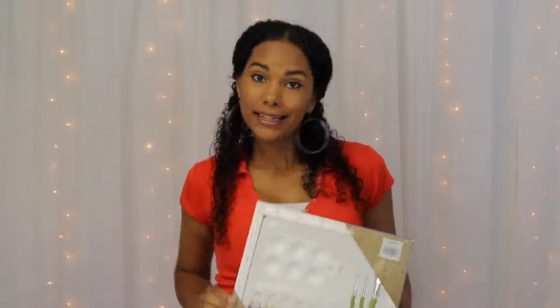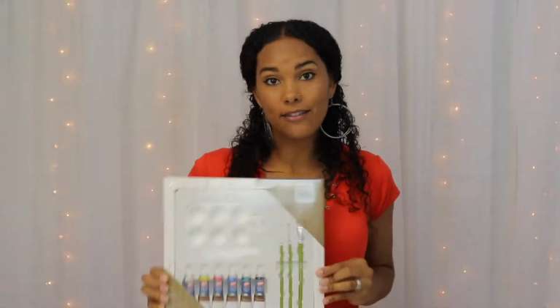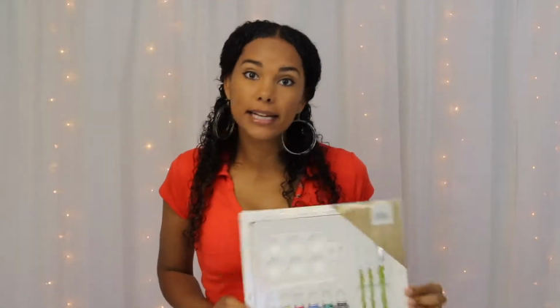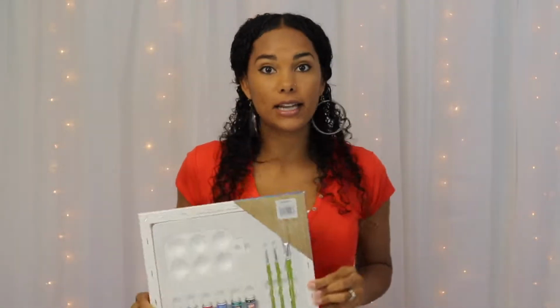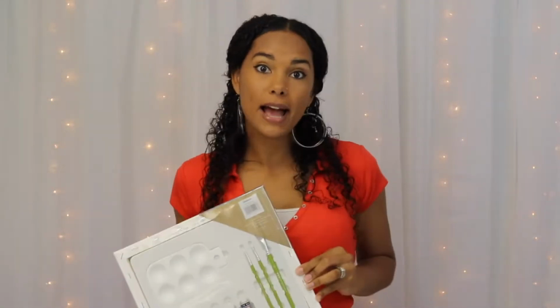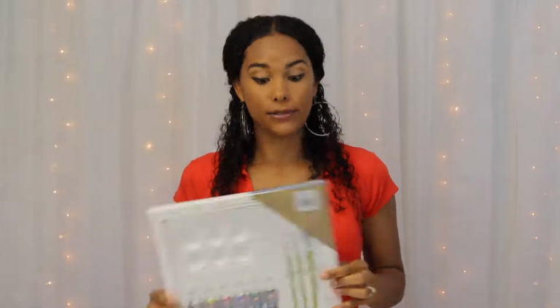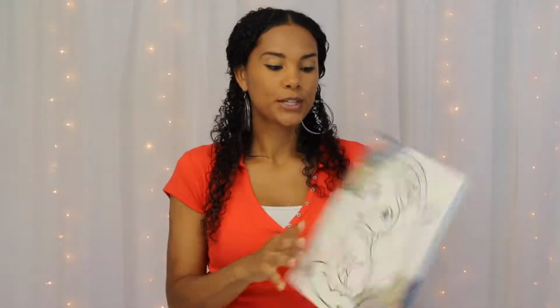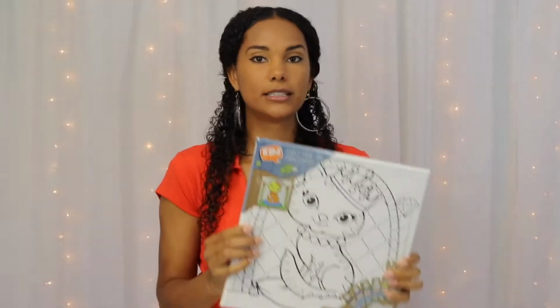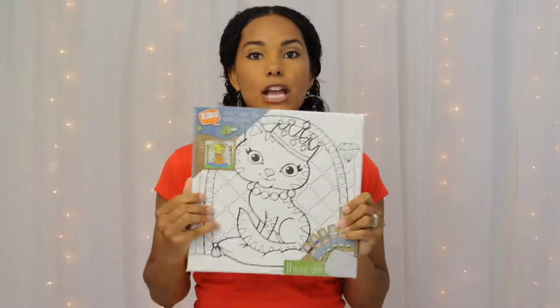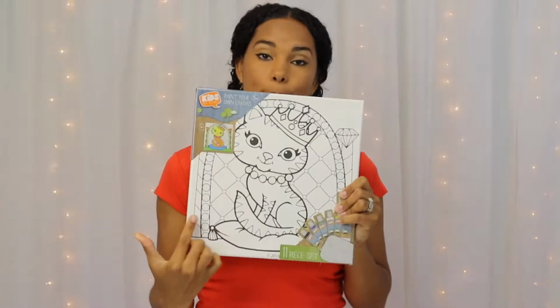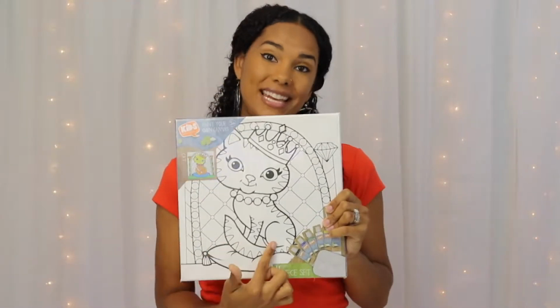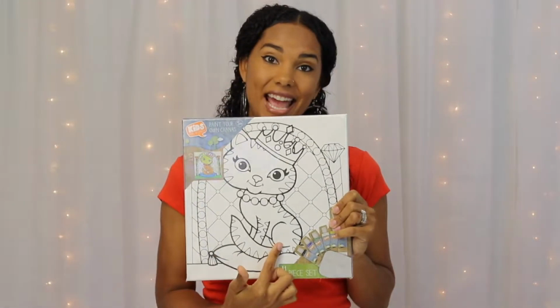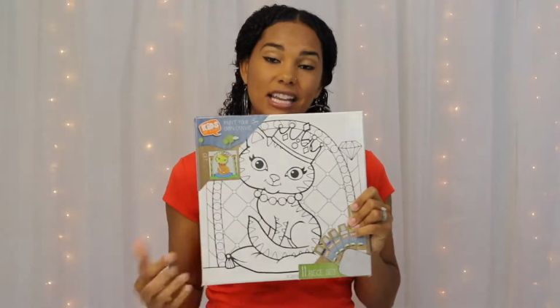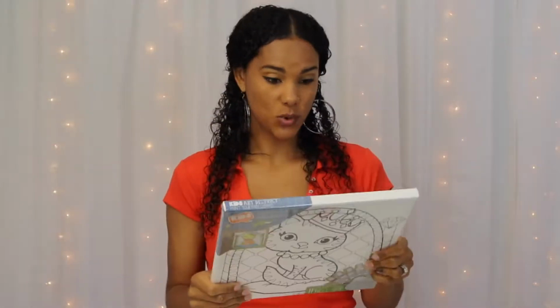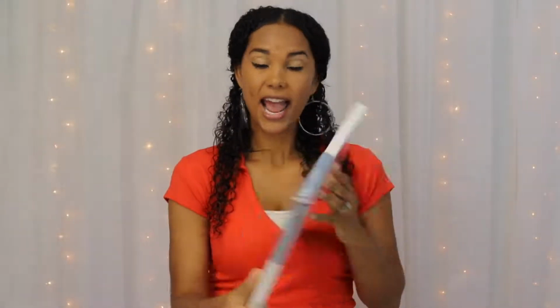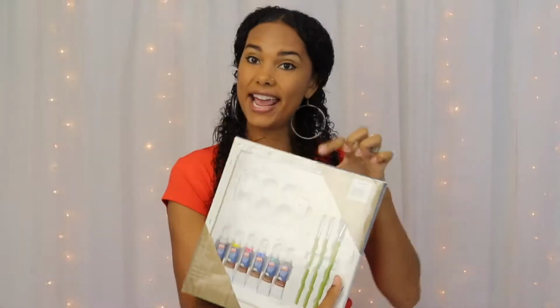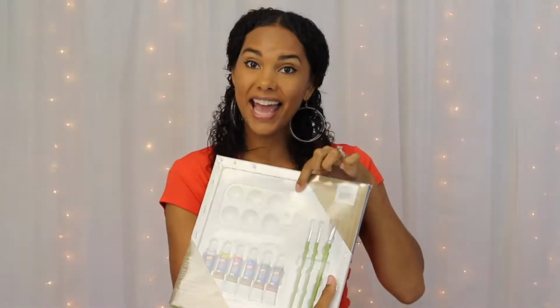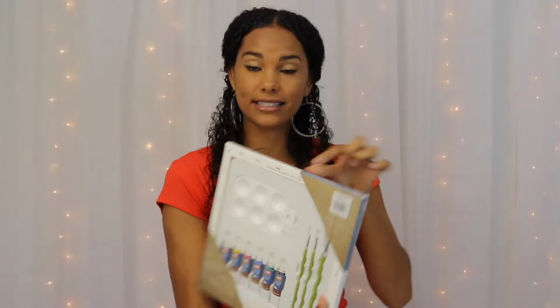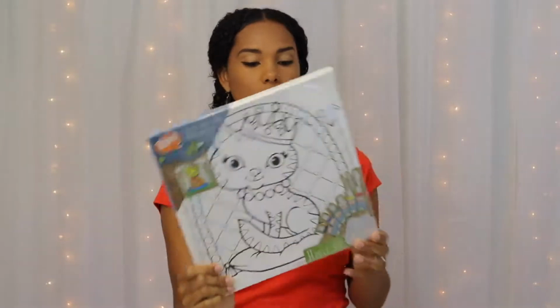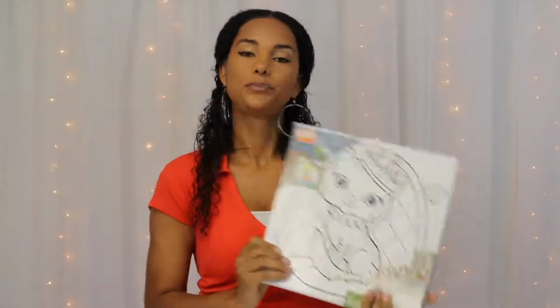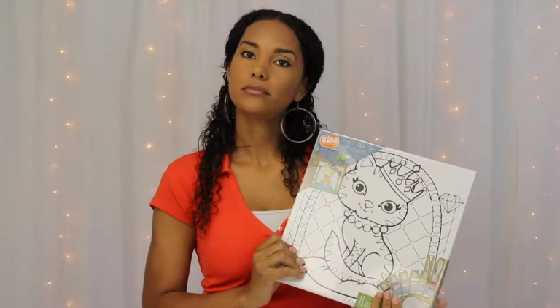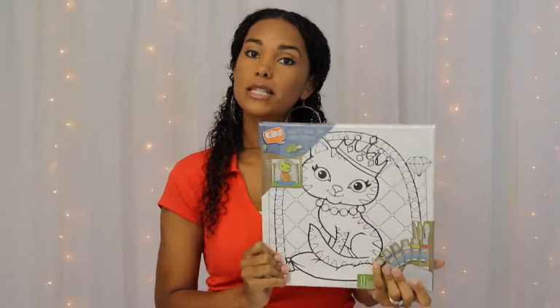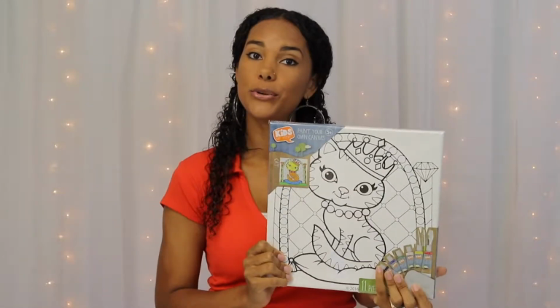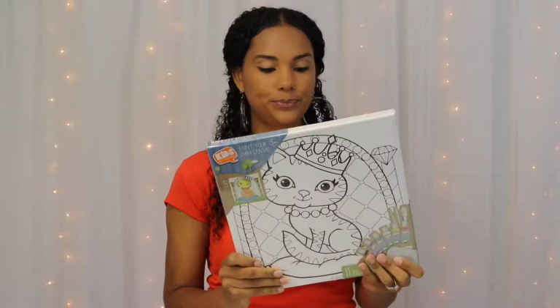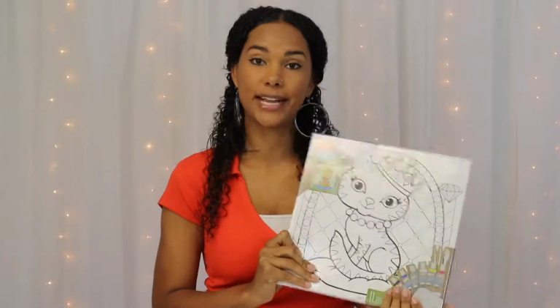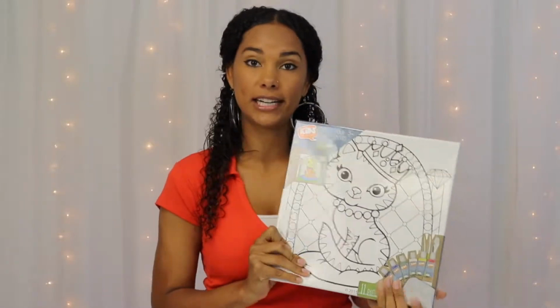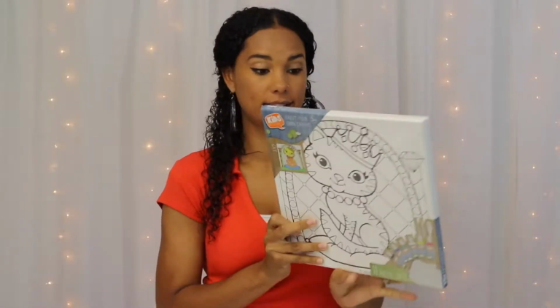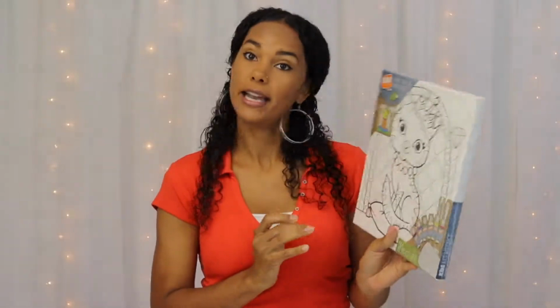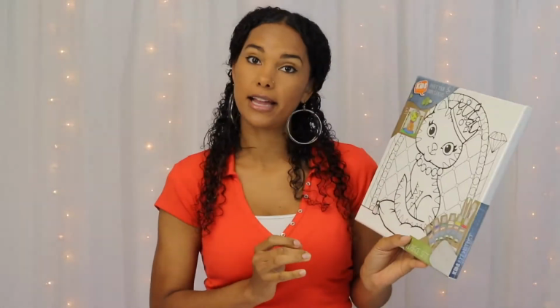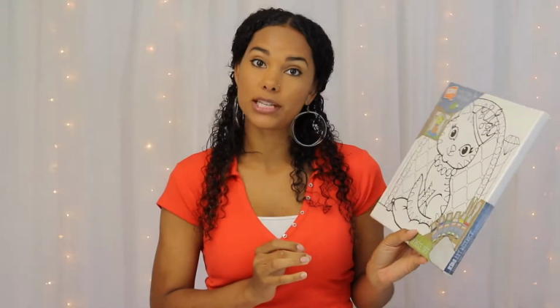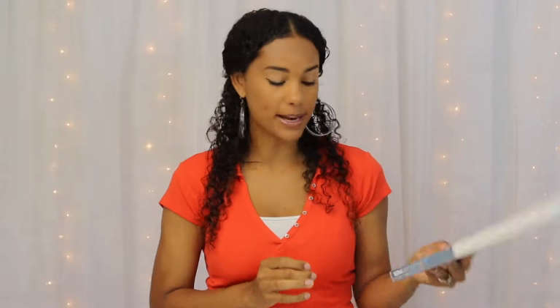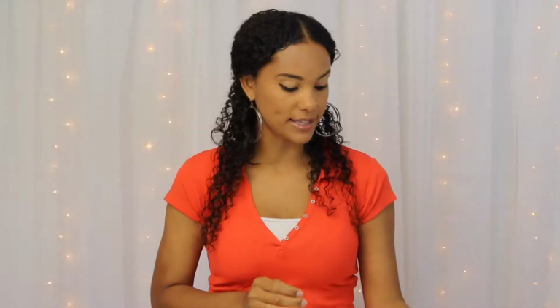I like to save money. It was half off. You can paint the cat, you can hang the cat. It's pretty cool. My kids are gonna love this and I think I'm going to enjoy painting it myself.